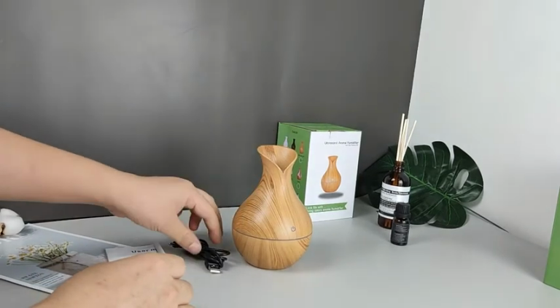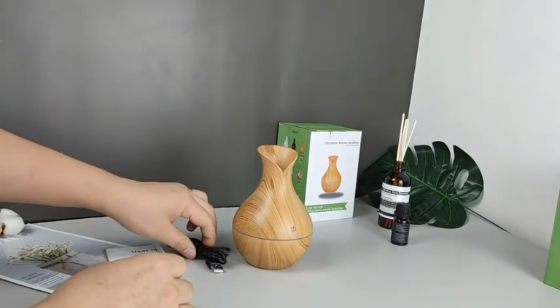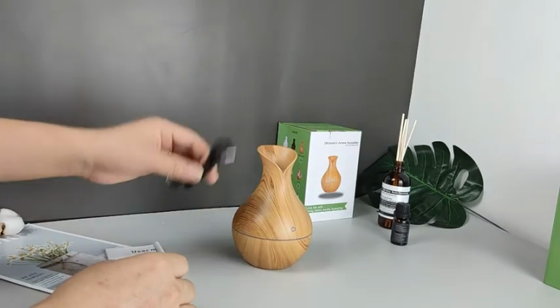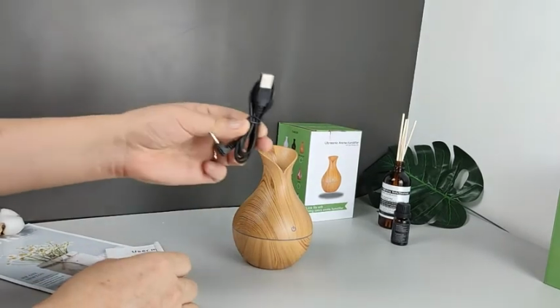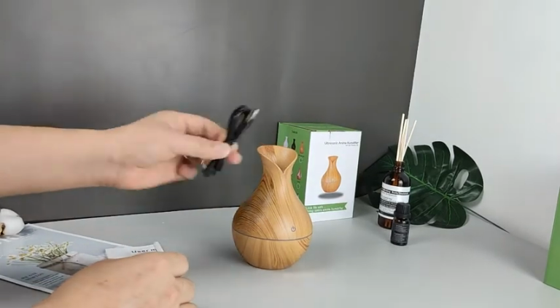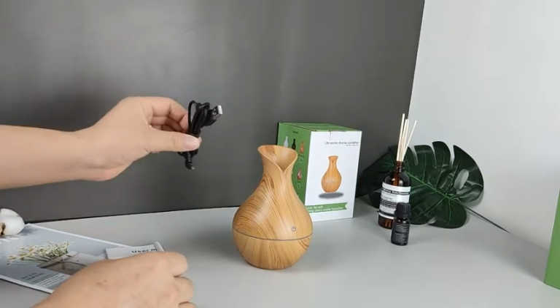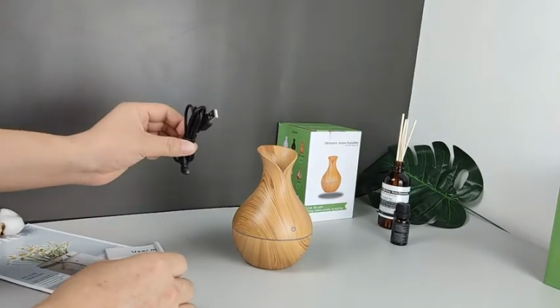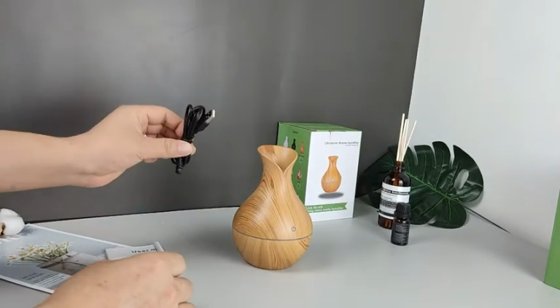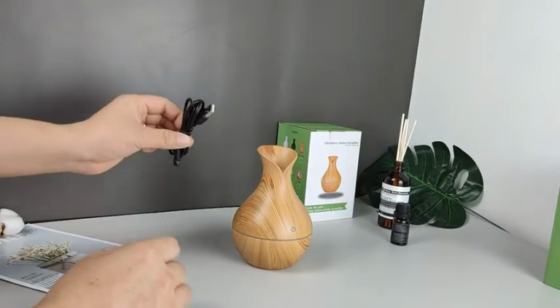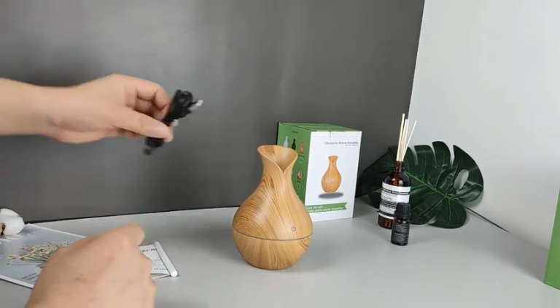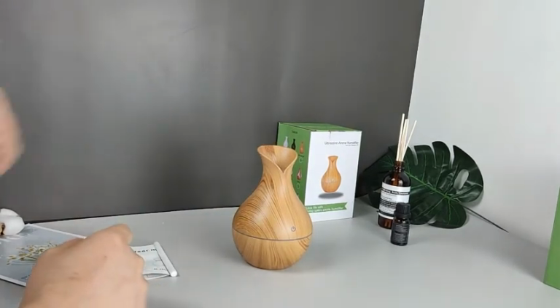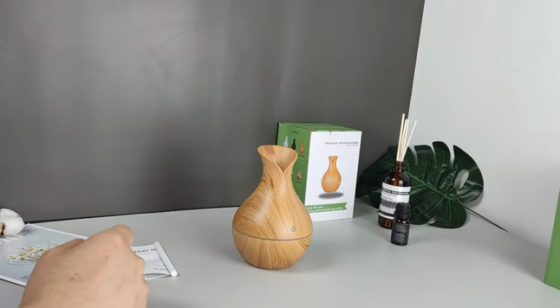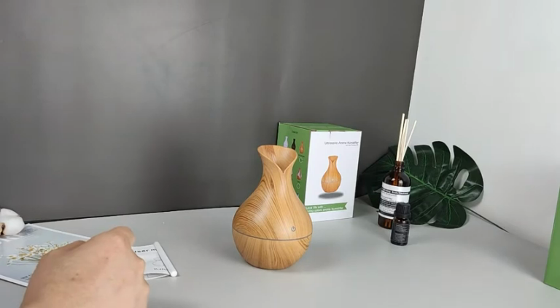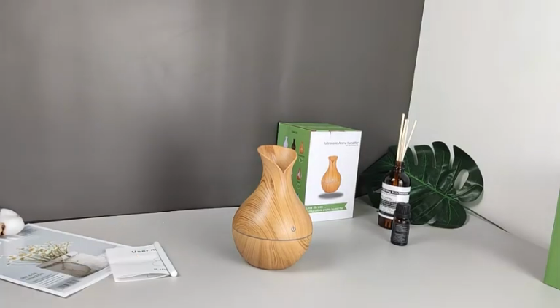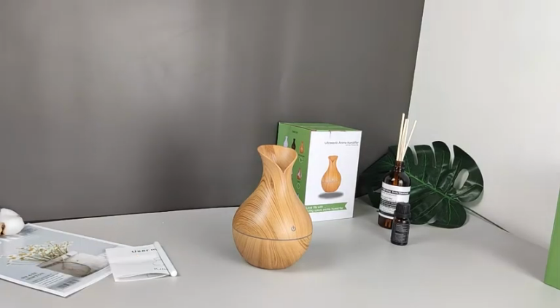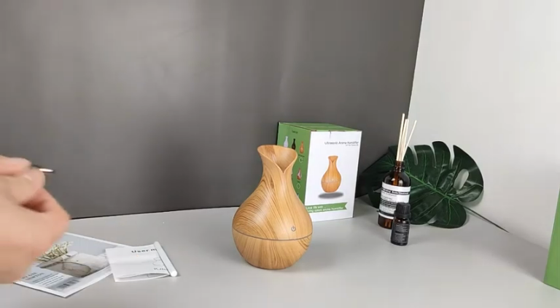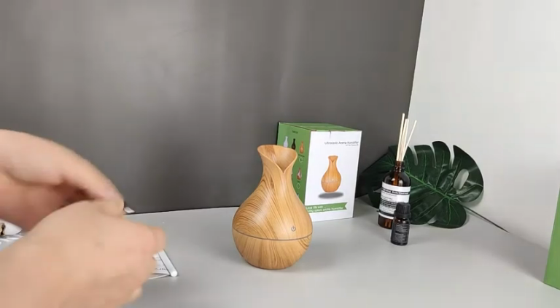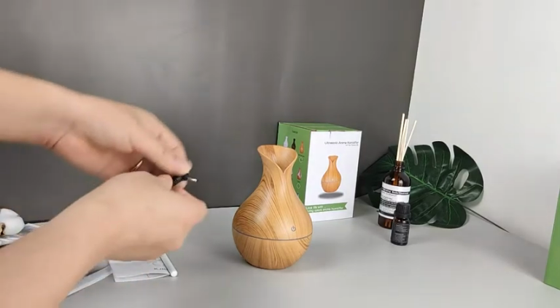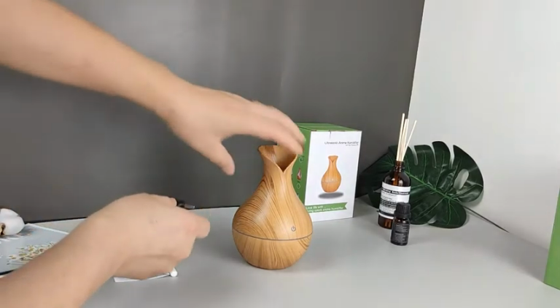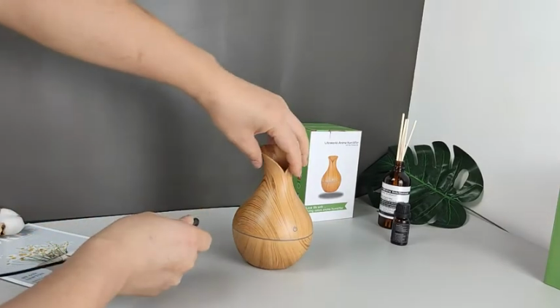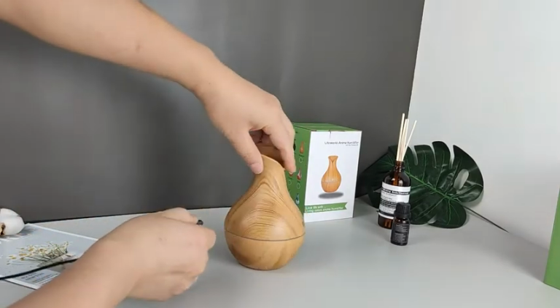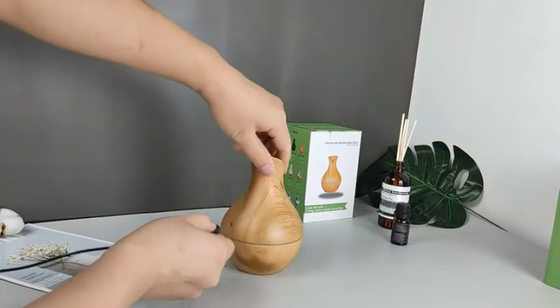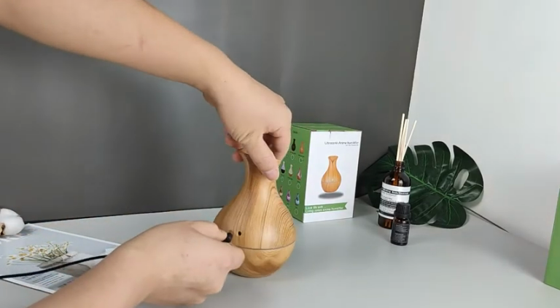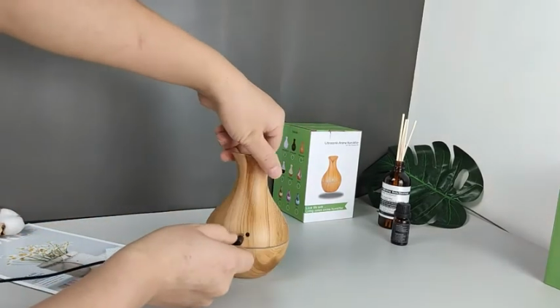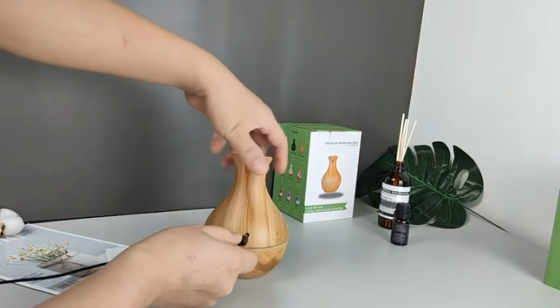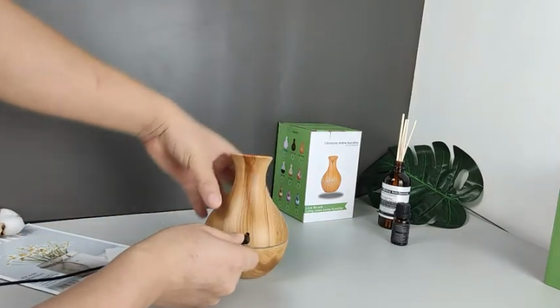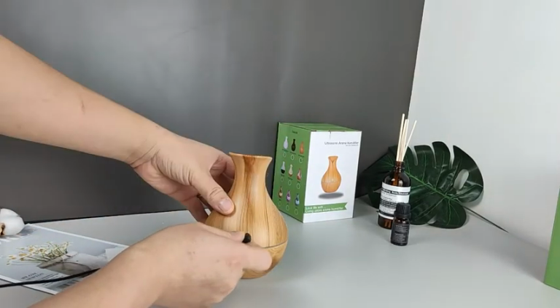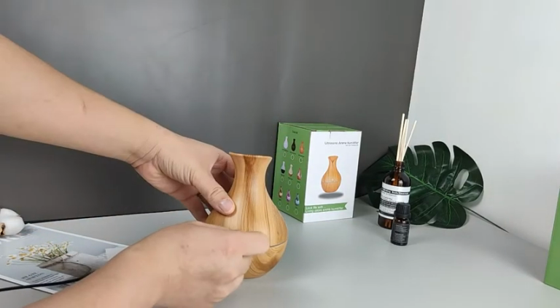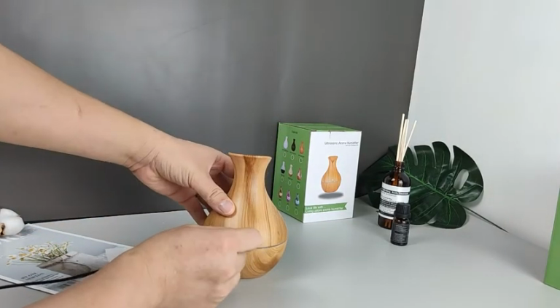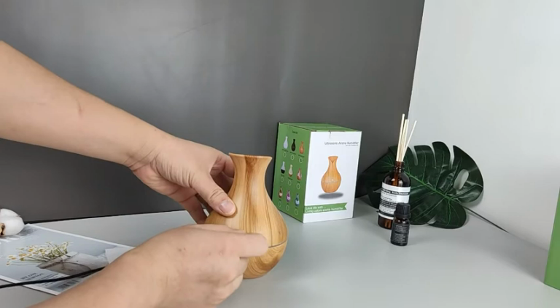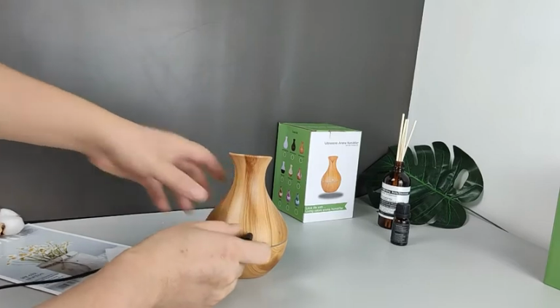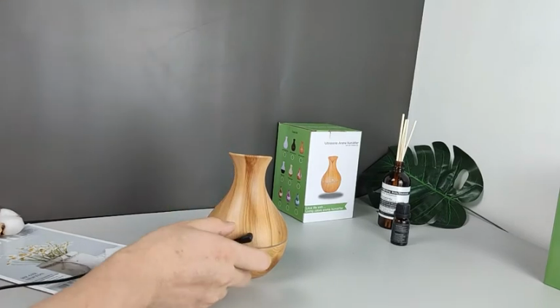The USB cord is one meter in length. The humidifier is powered by a phone charger or a computer USB port.